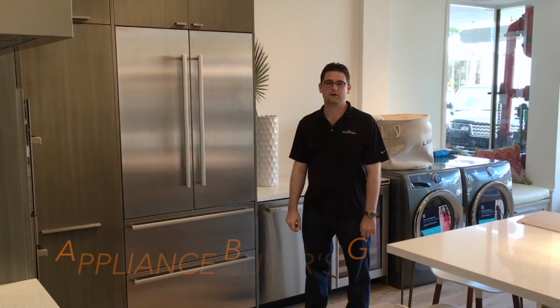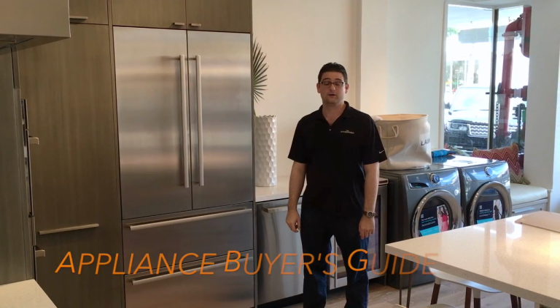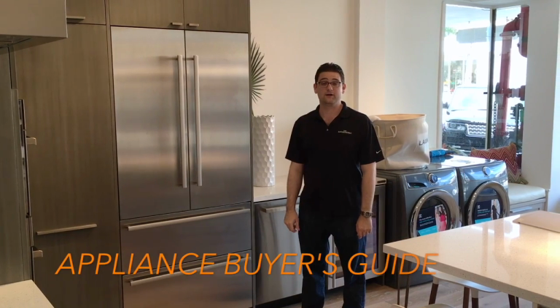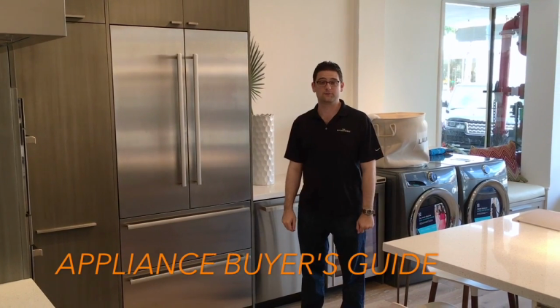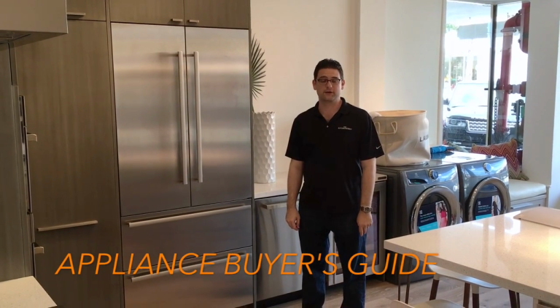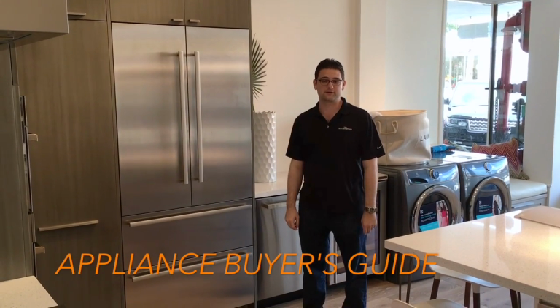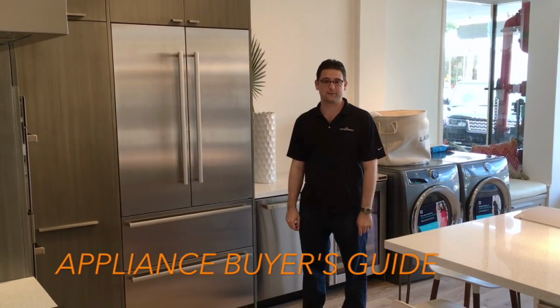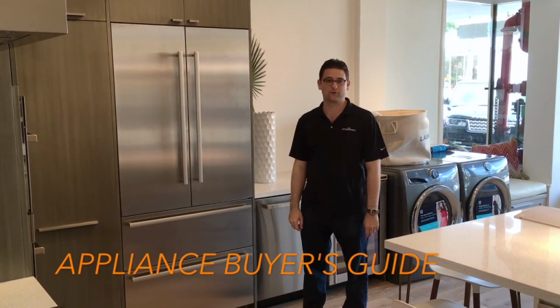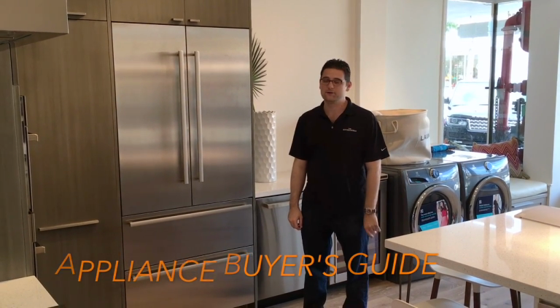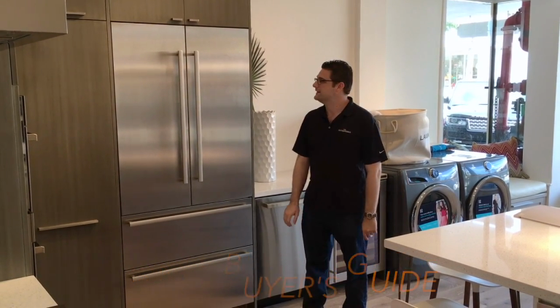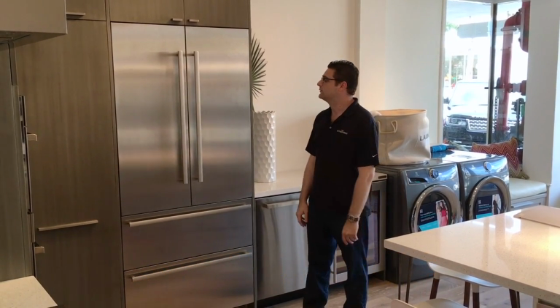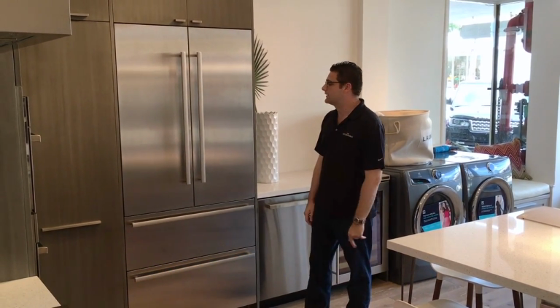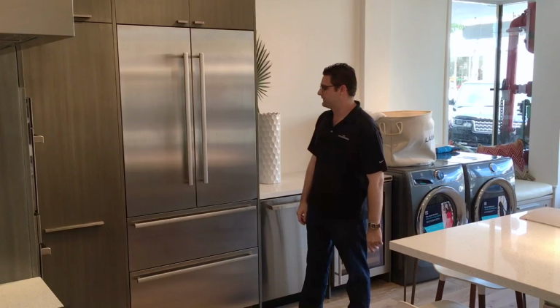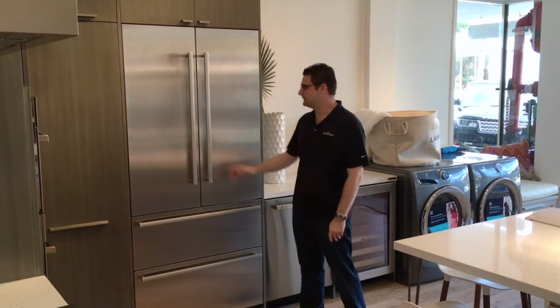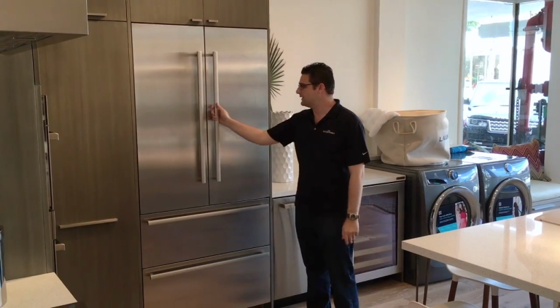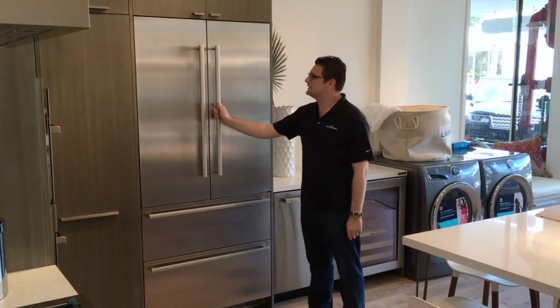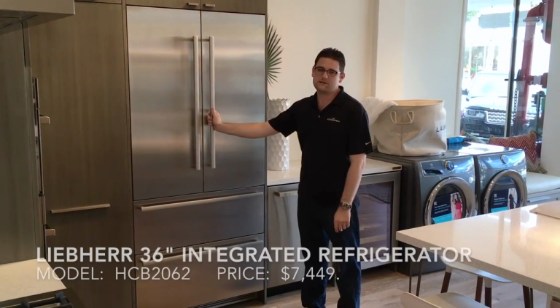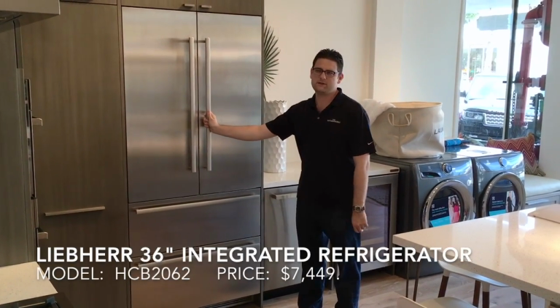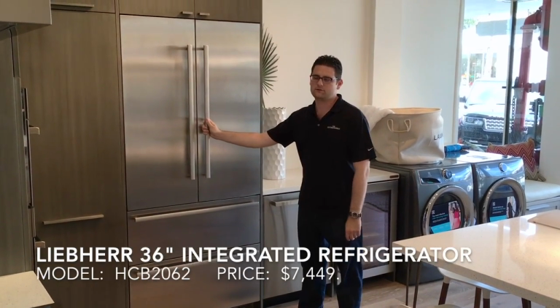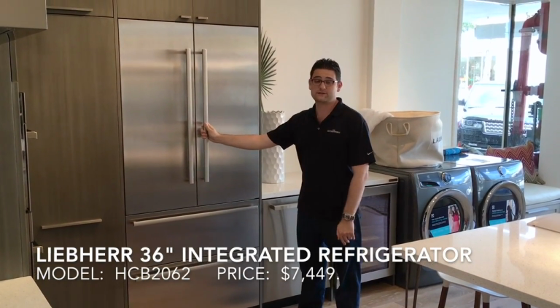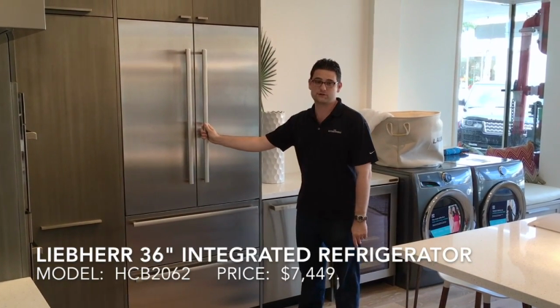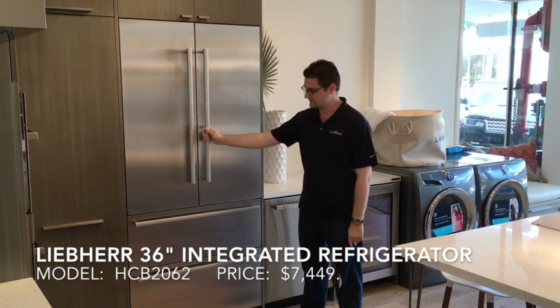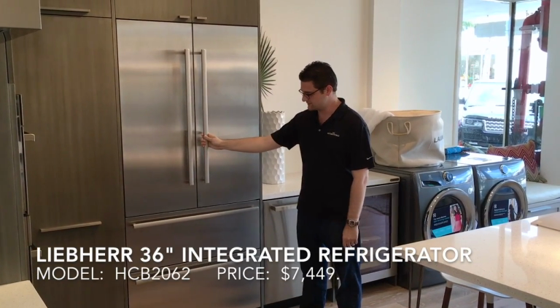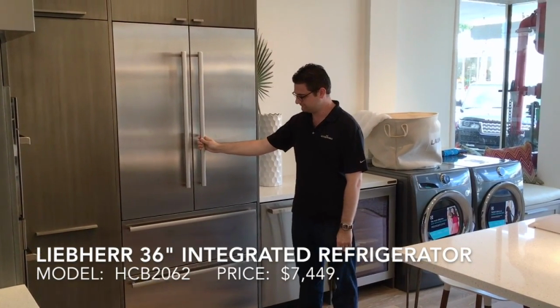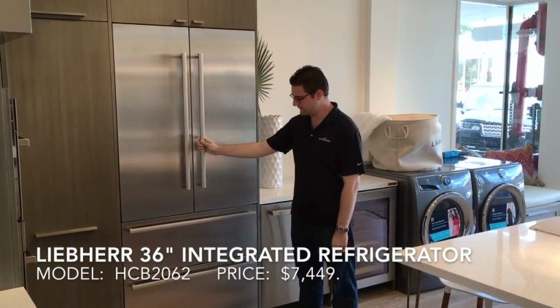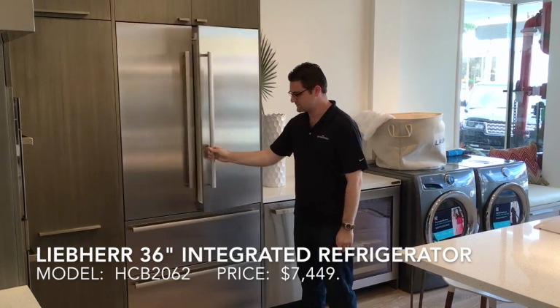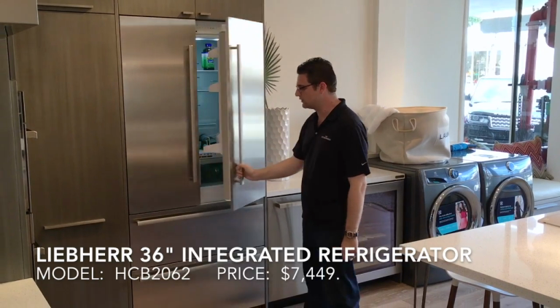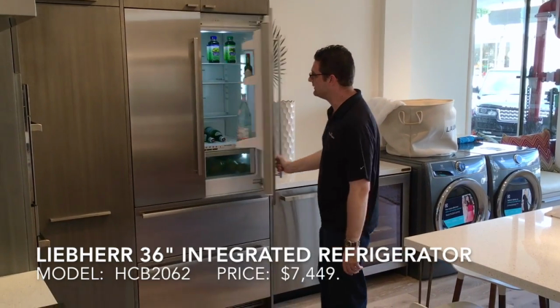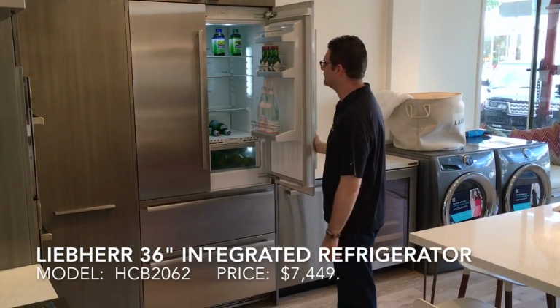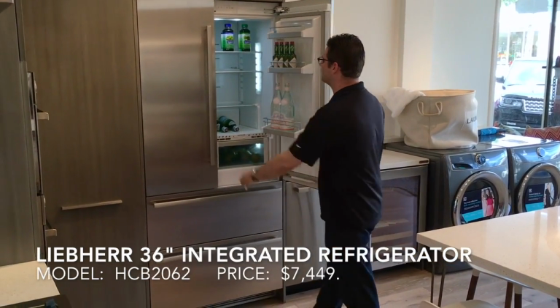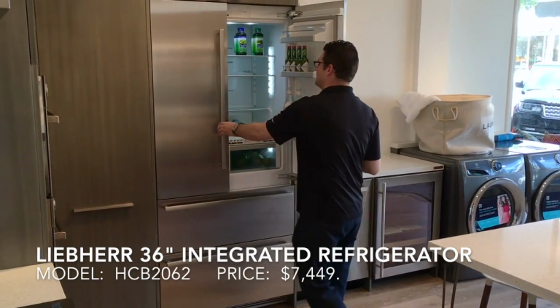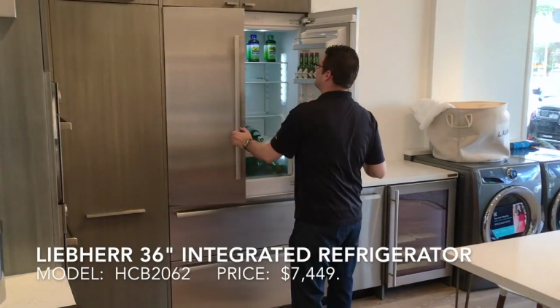Hello everybody and welcome to Appliance Buyer's Guide. I'm Anthony Rocco and today we're going to talk about the Liebherr HCB2062. This is Liebherr's integrated French door model.